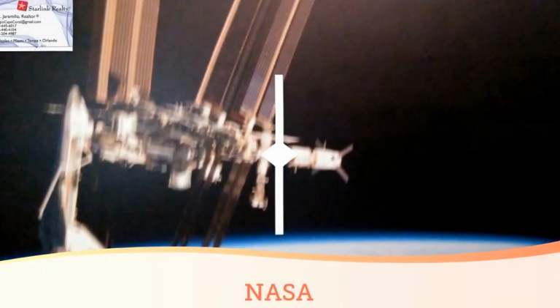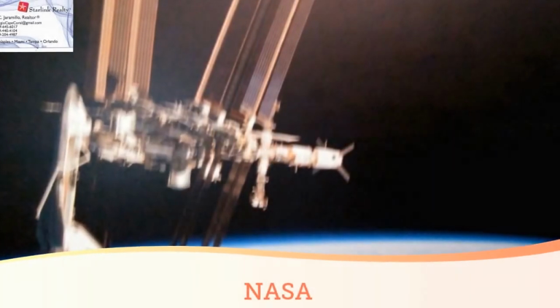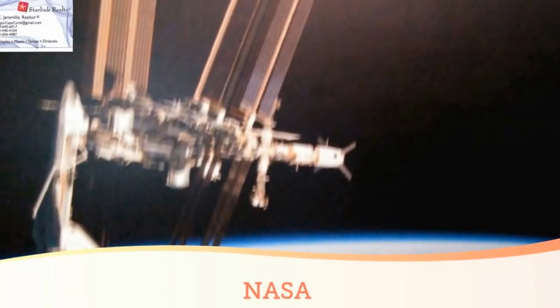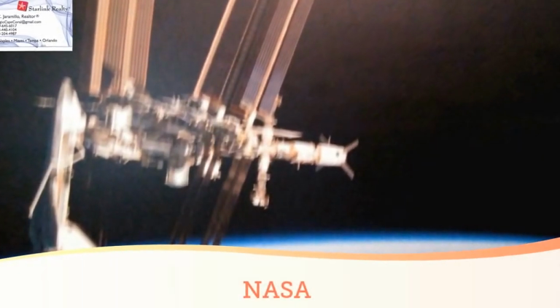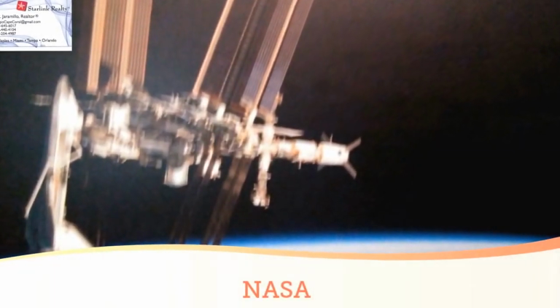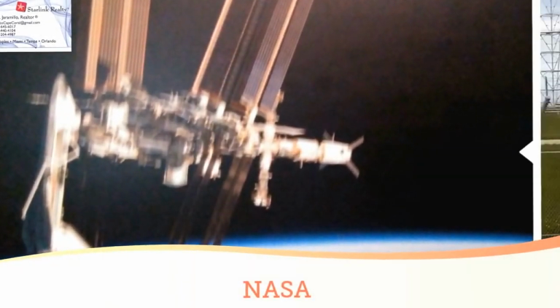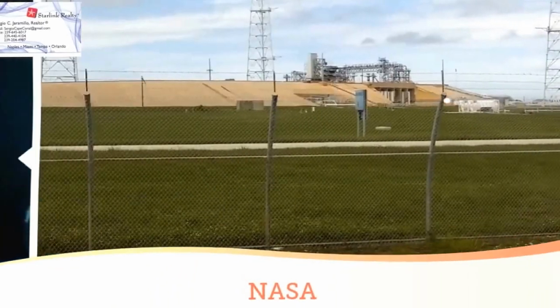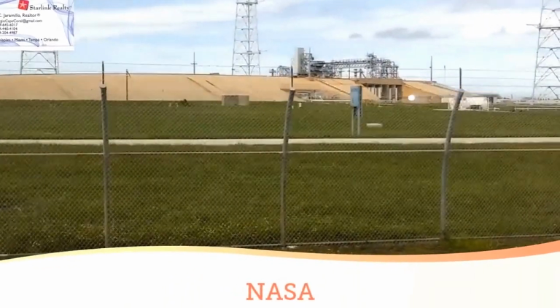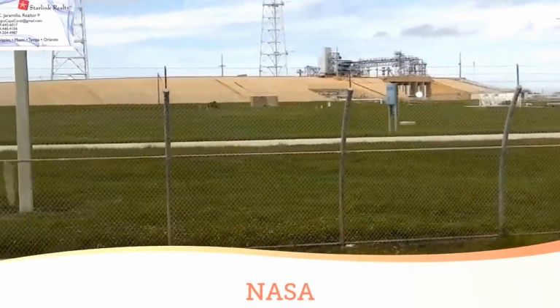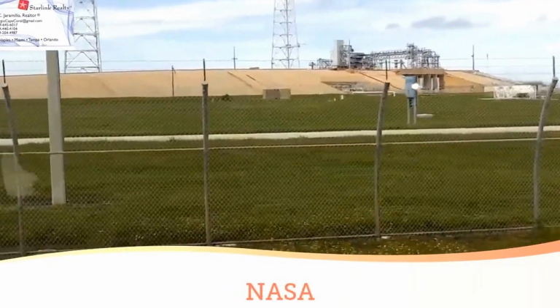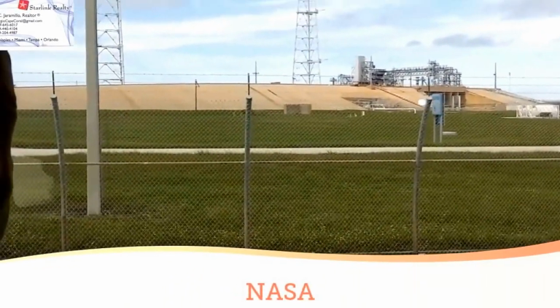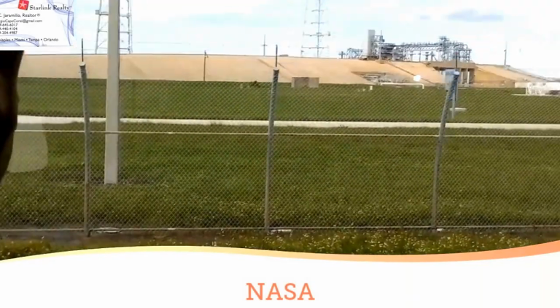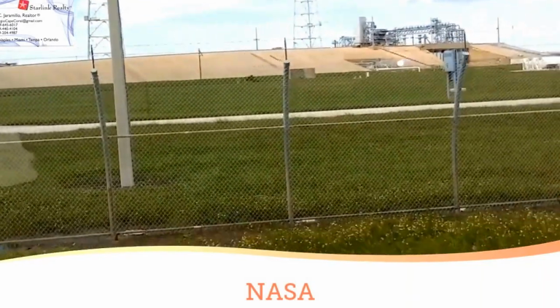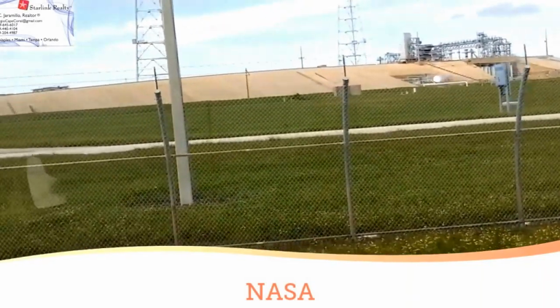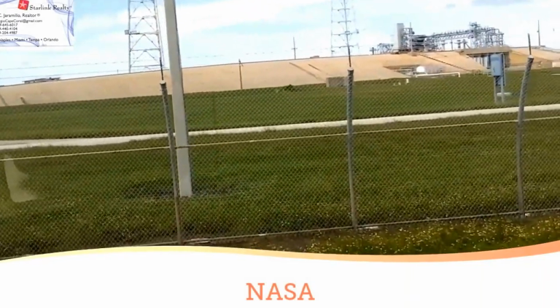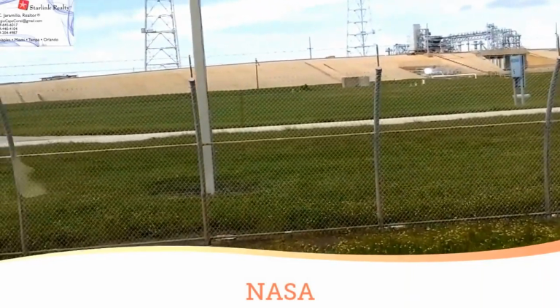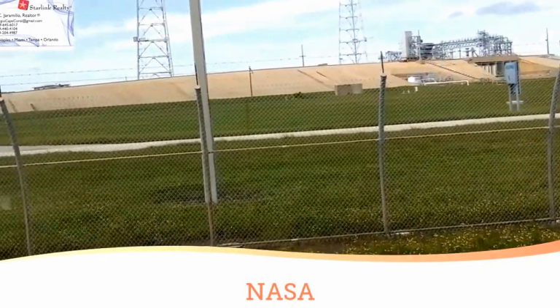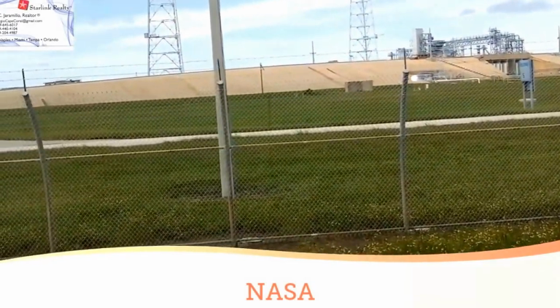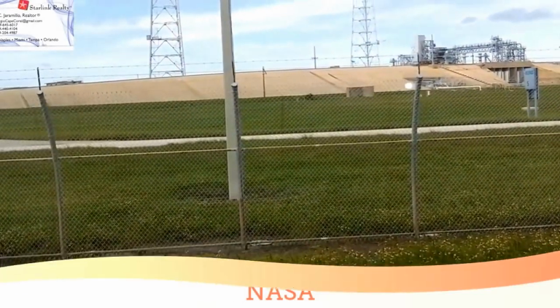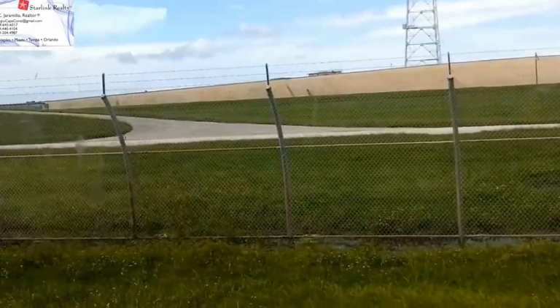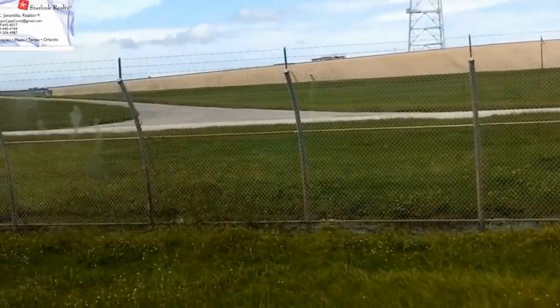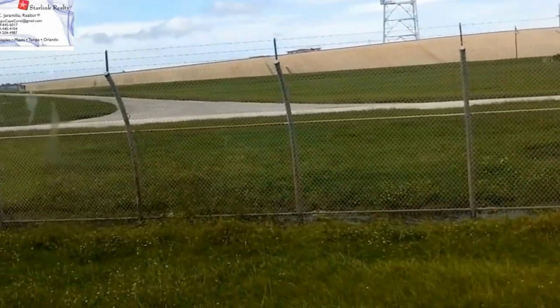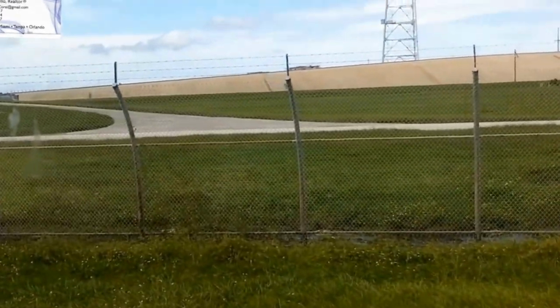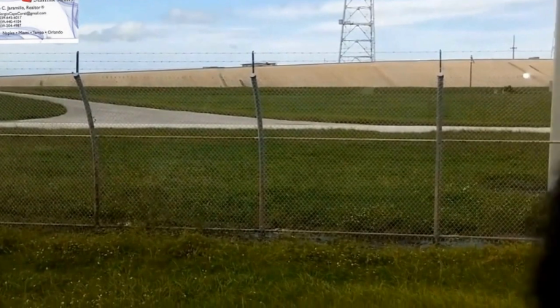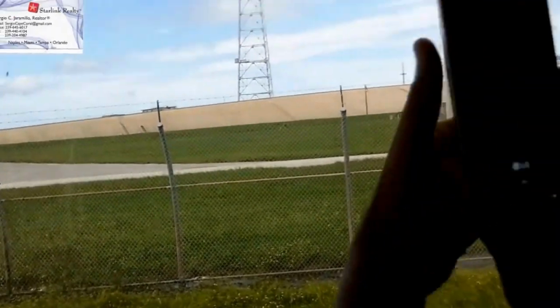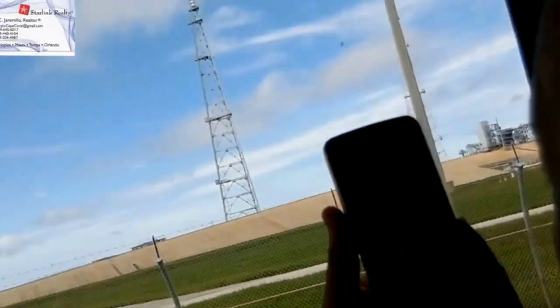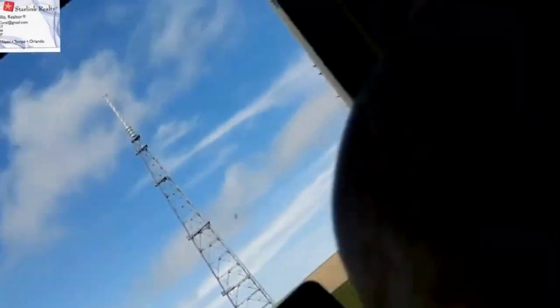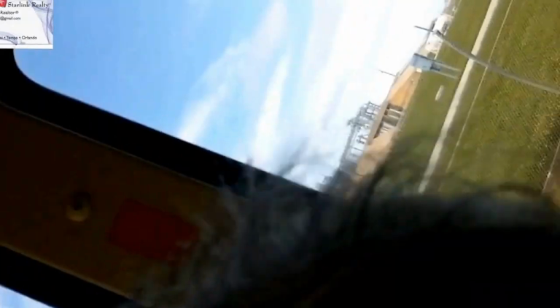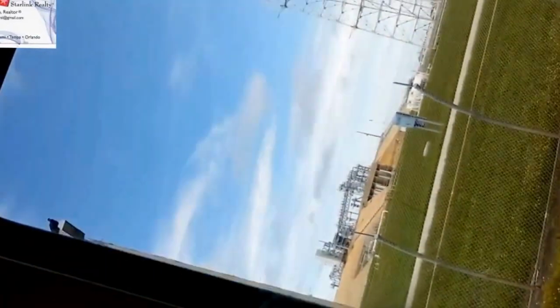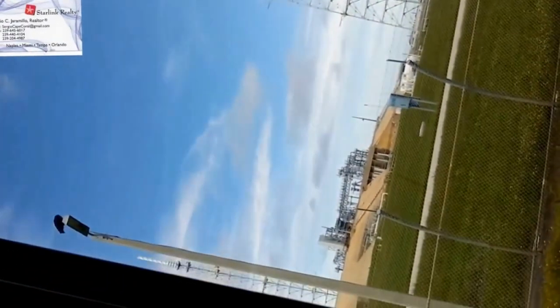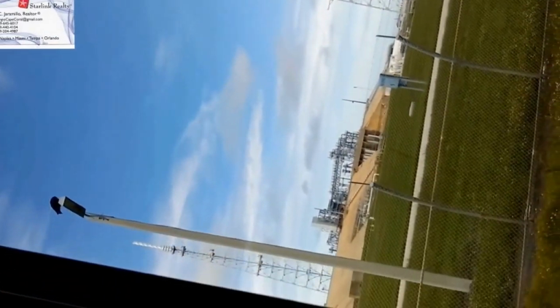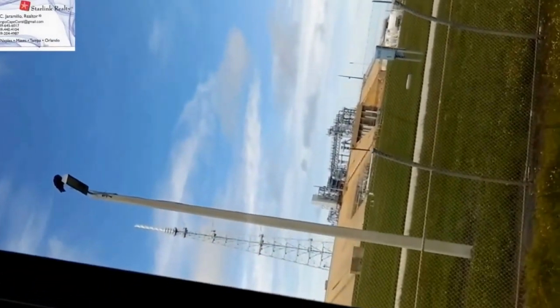It is called a clean pad, and eventually it started in 2018. This is the beginning, and then you're going to sit on top of those pedestals that you see there.